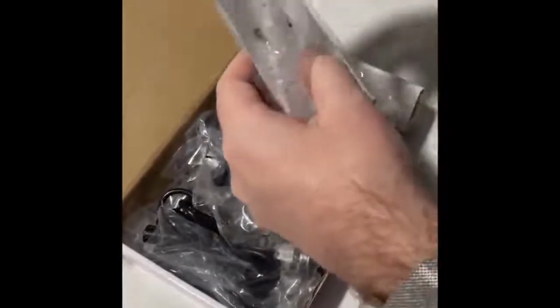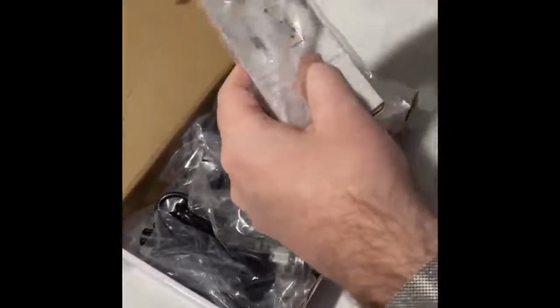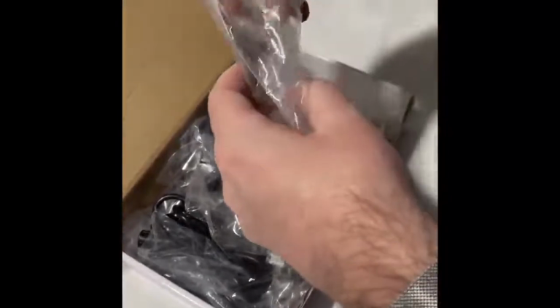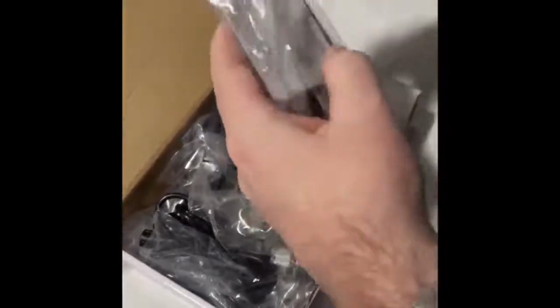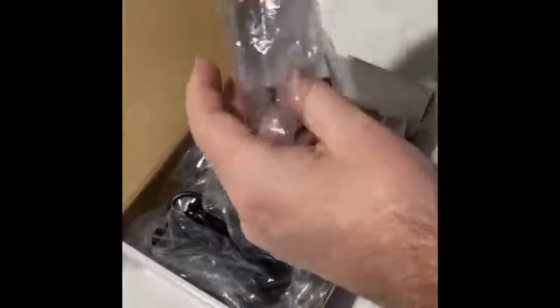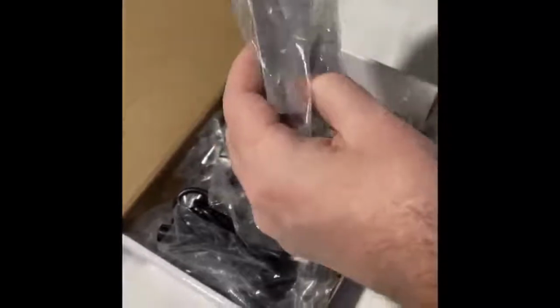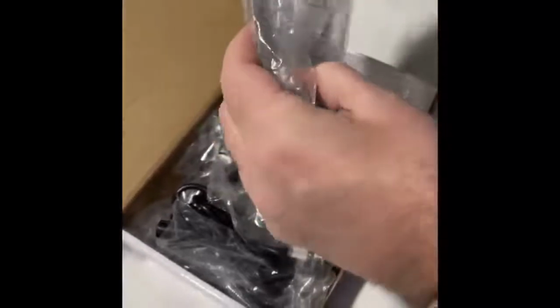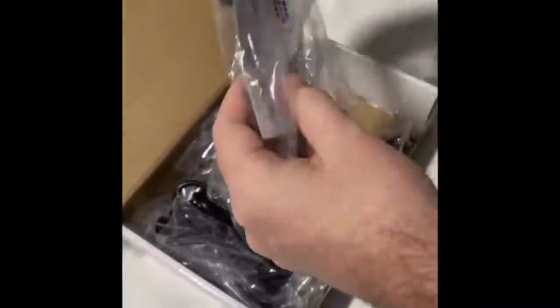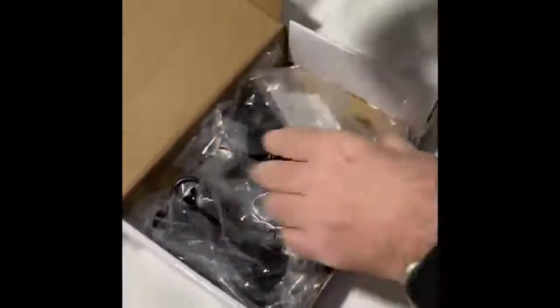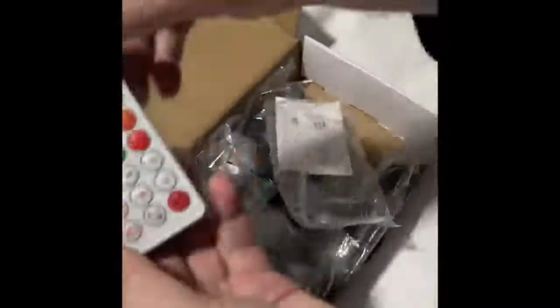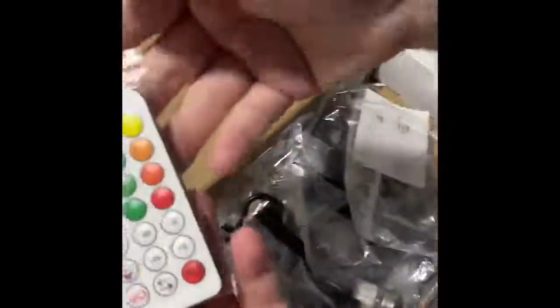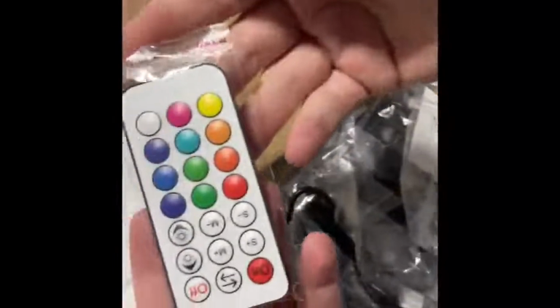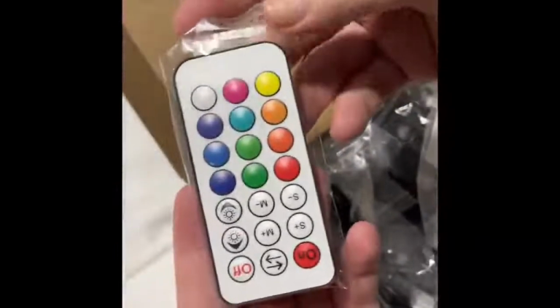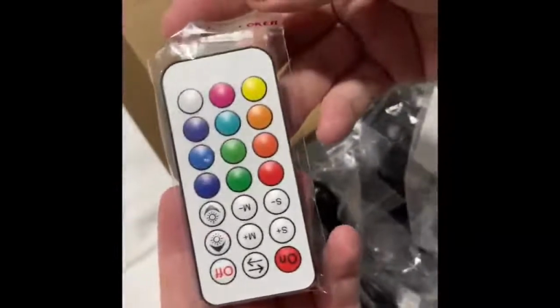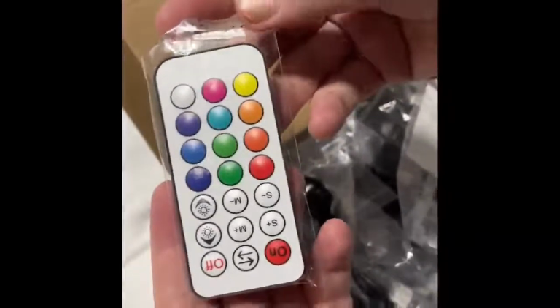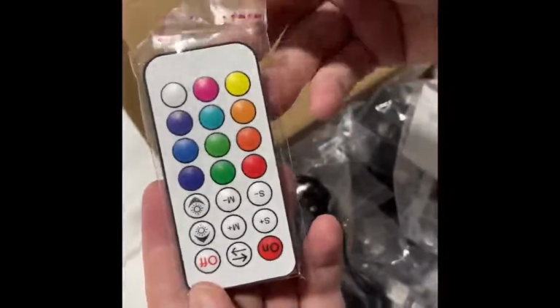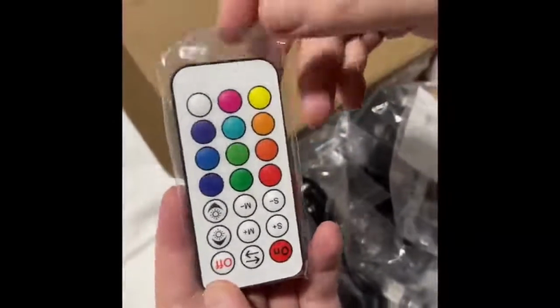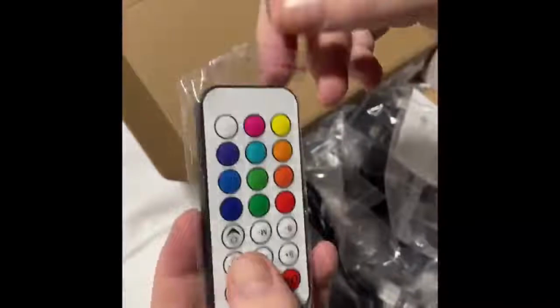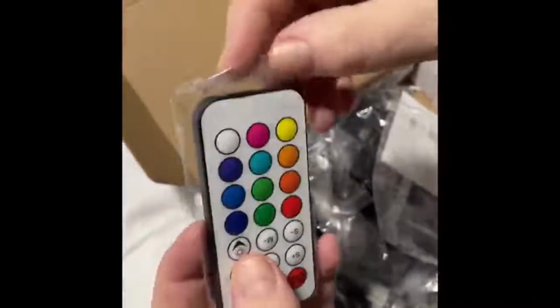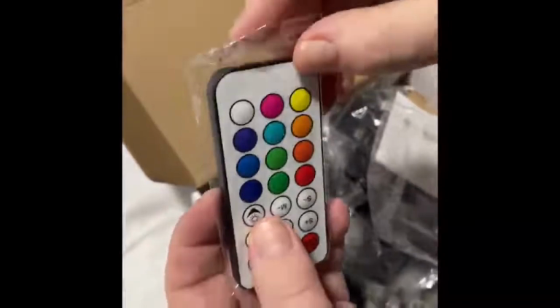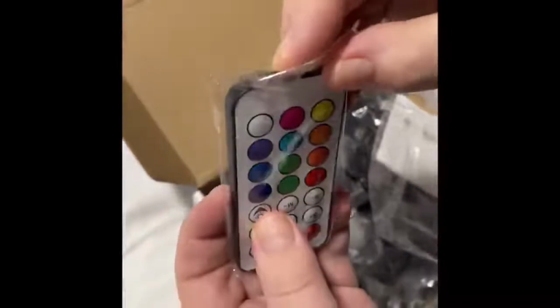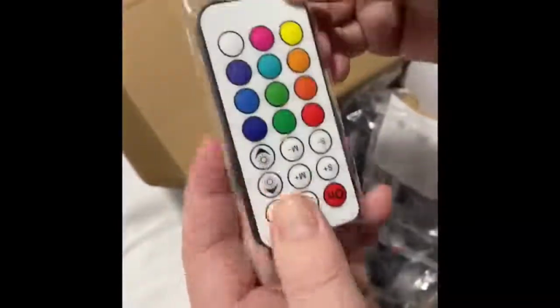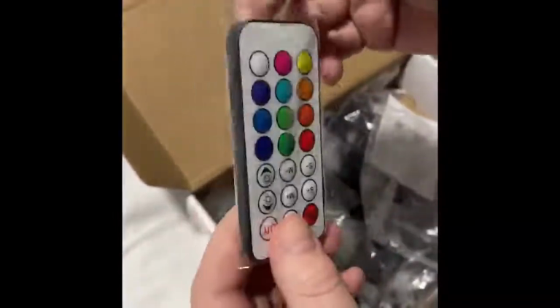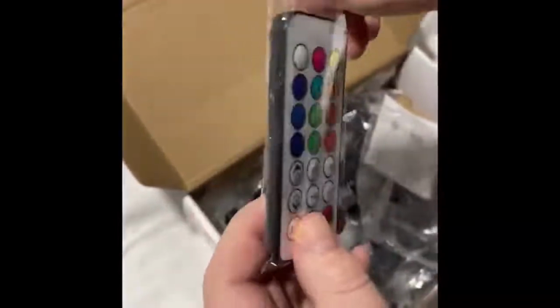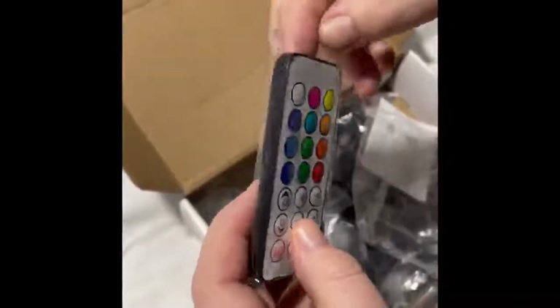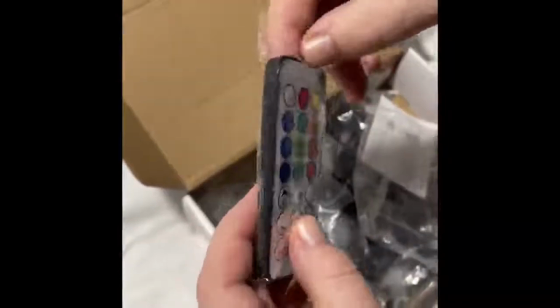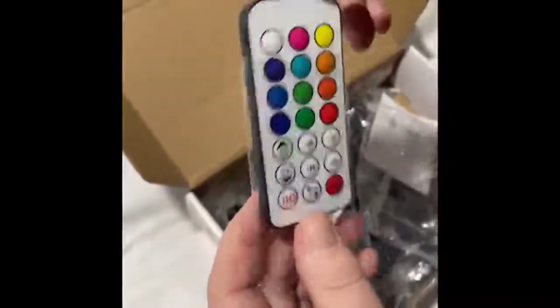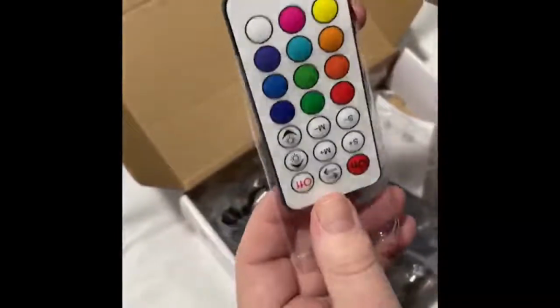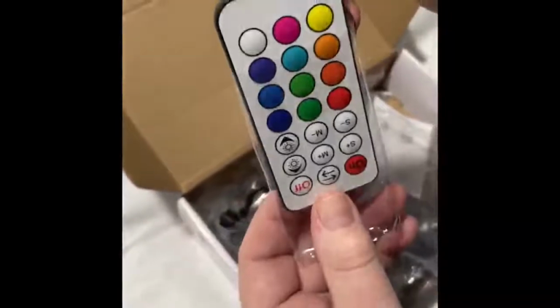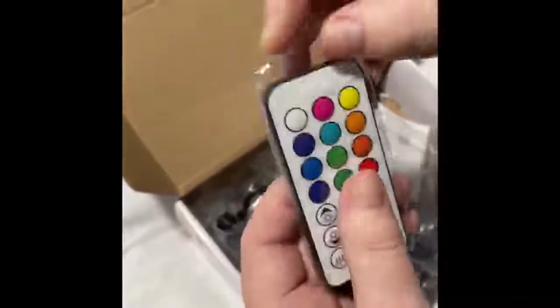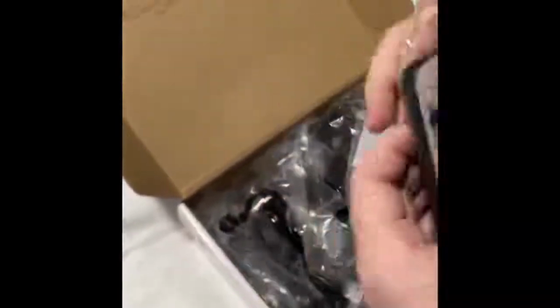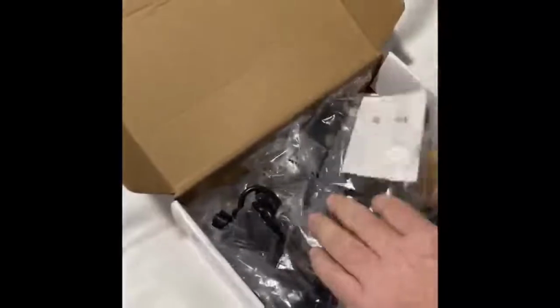You've got a remote, and that's got 21 buttons on it. It looks like the battery's included as well, because it's got the little plastic tab in it, so that's good.